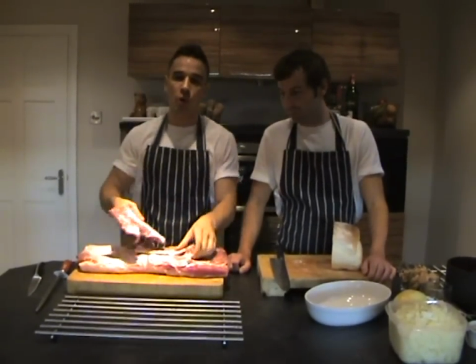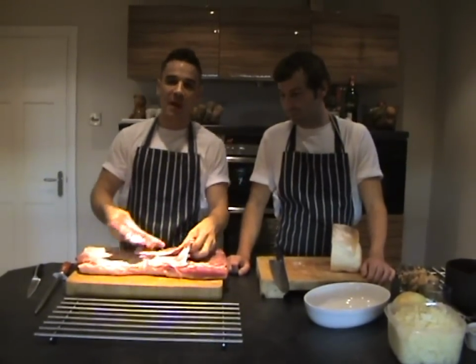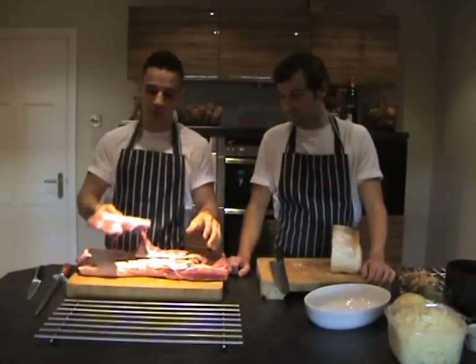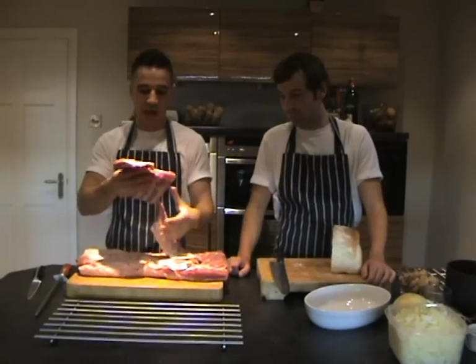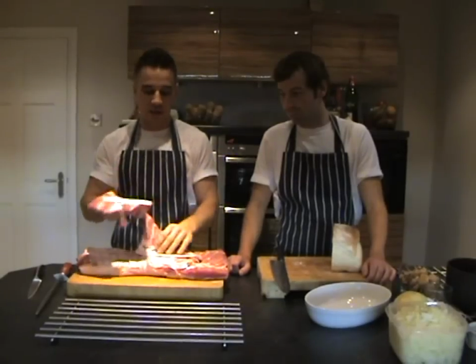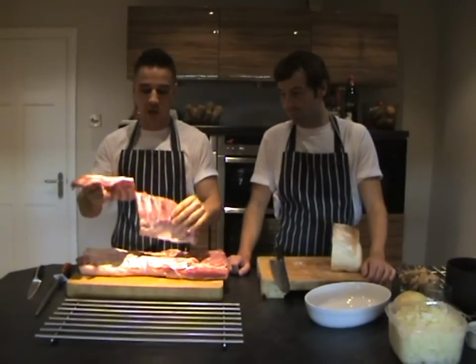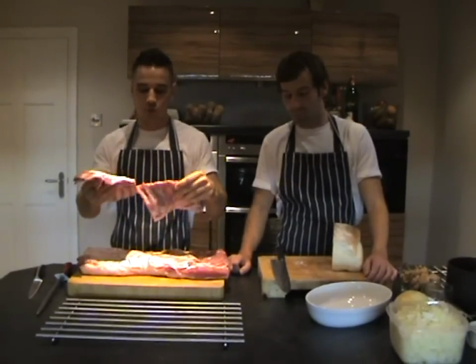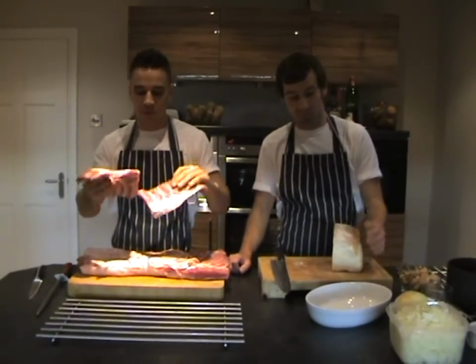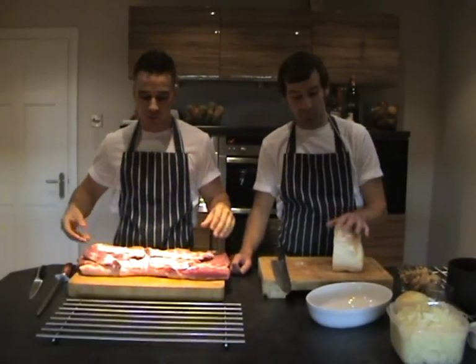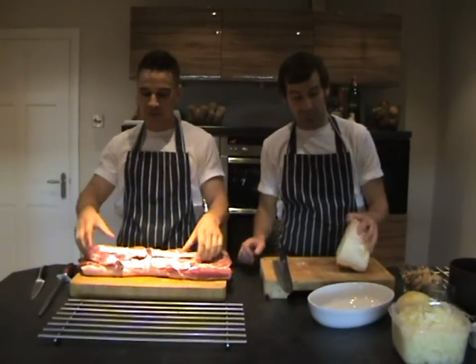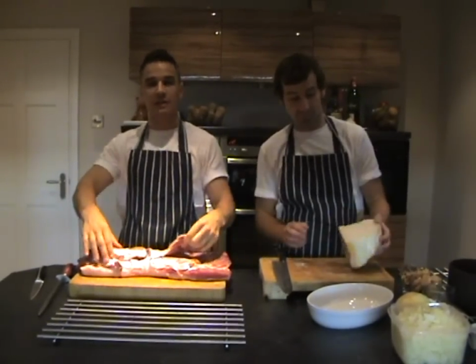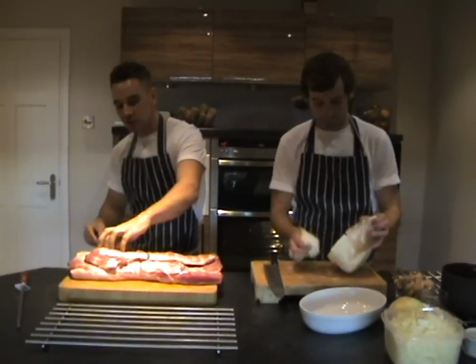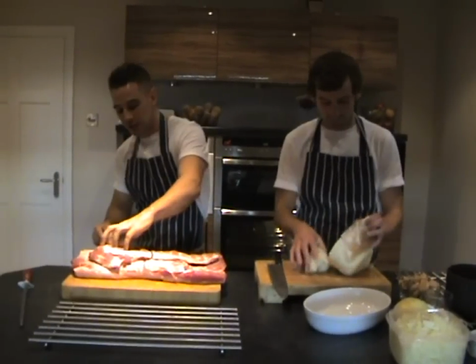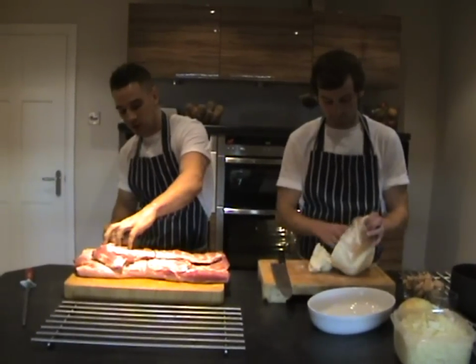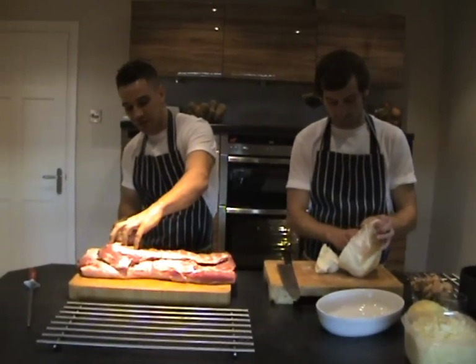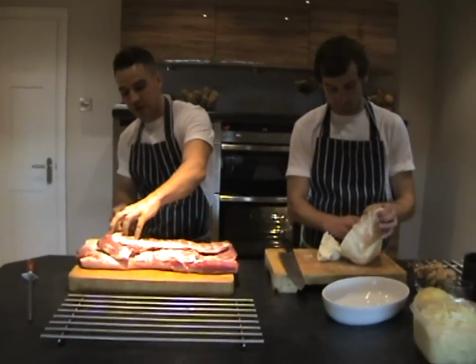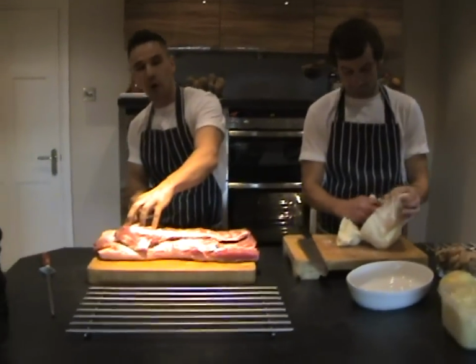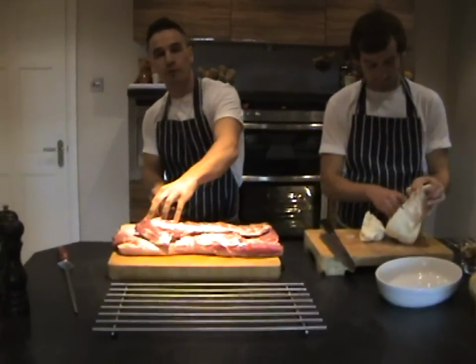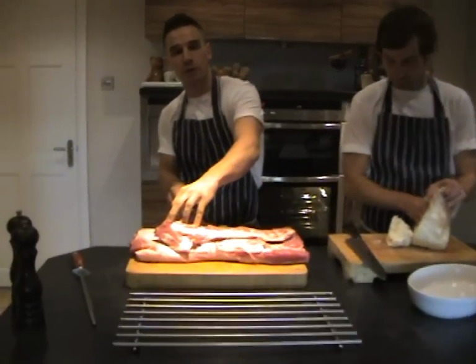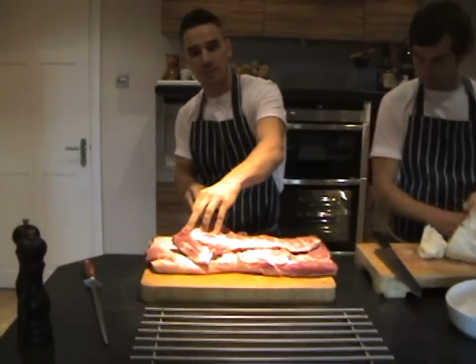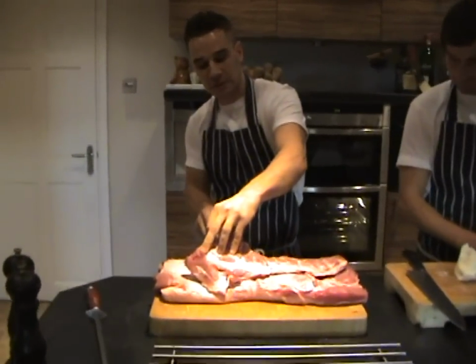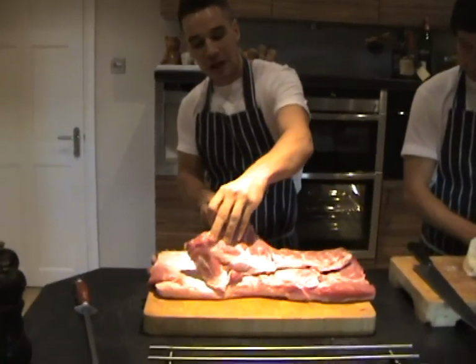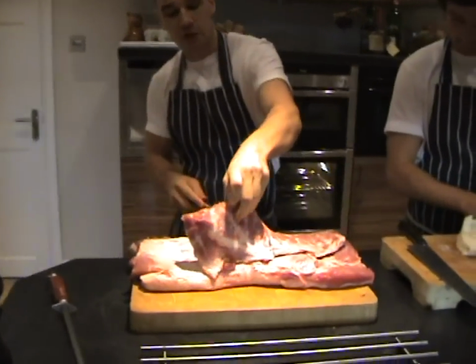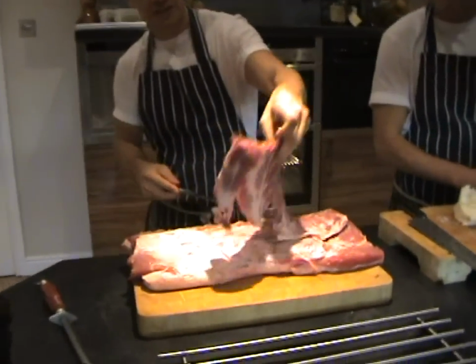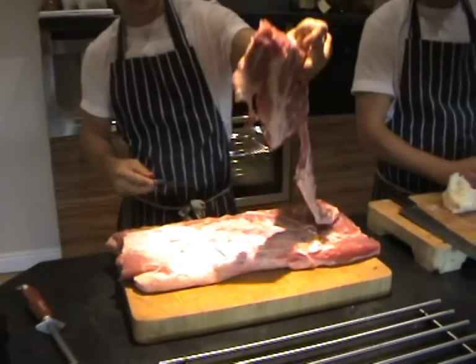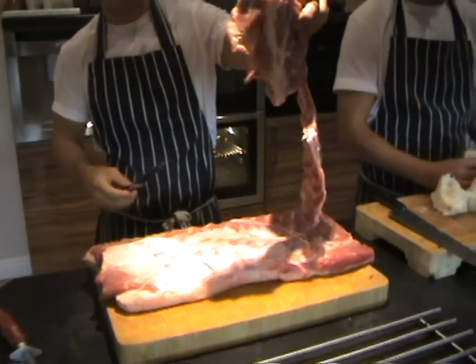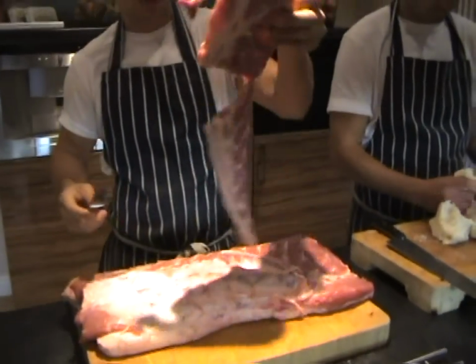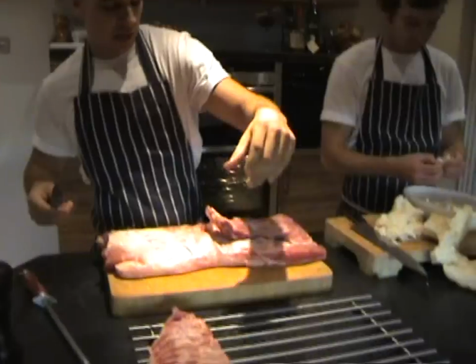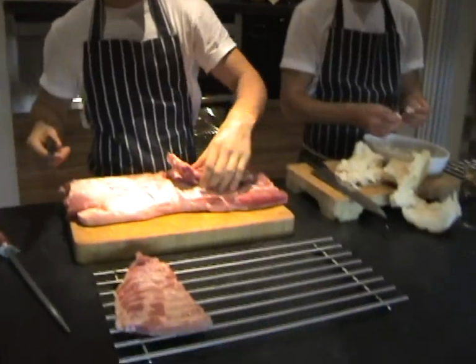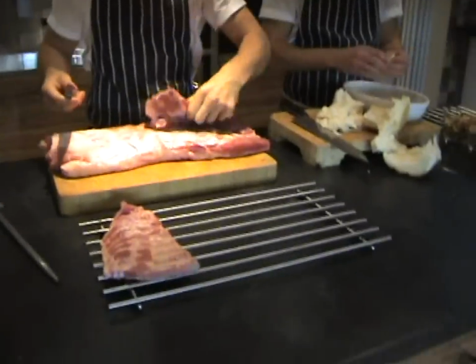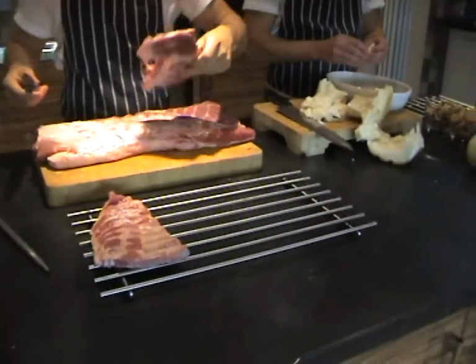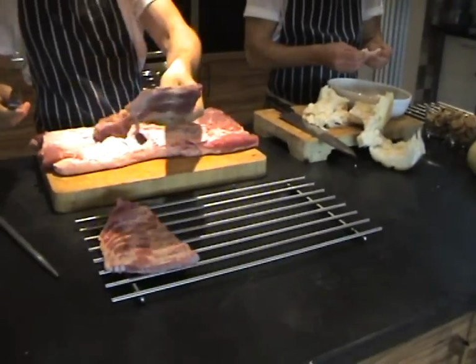Your pork belly will come normally with these ribs attached. Just take your knife underneath, follow the ribs, and they'll just easily come off. Leave those ribs over there.